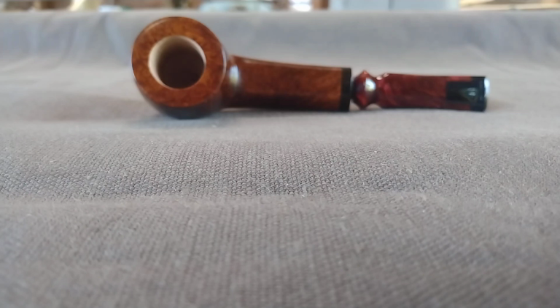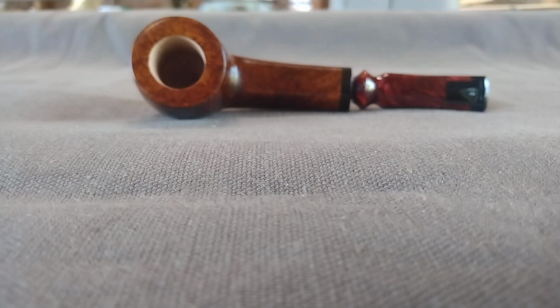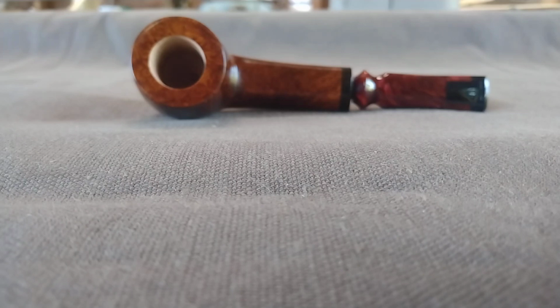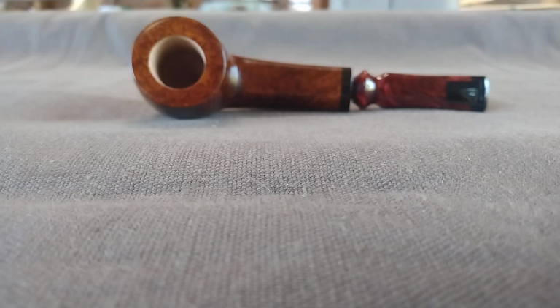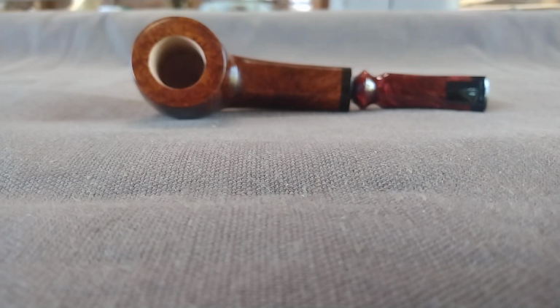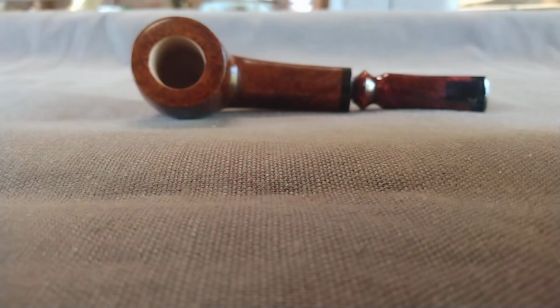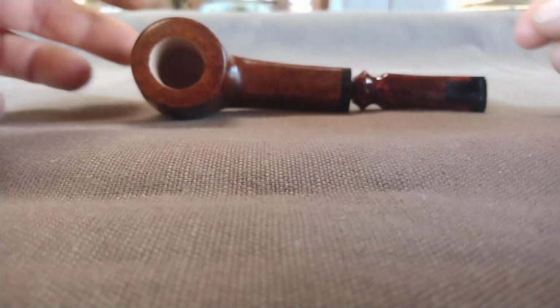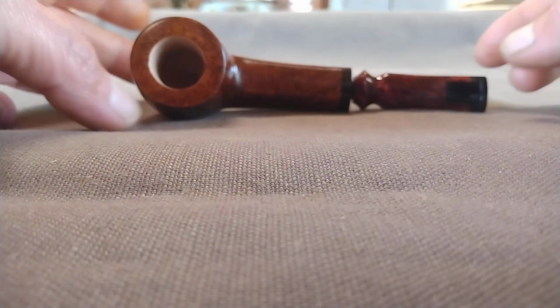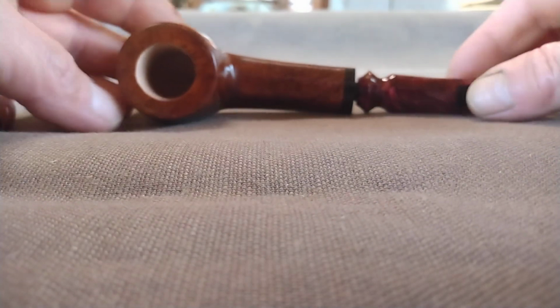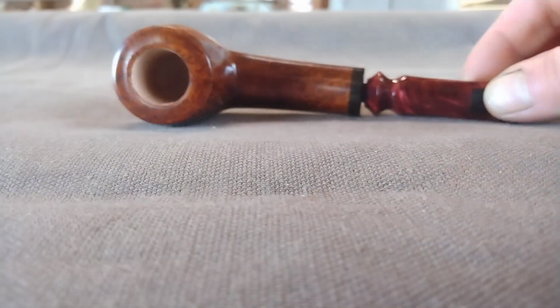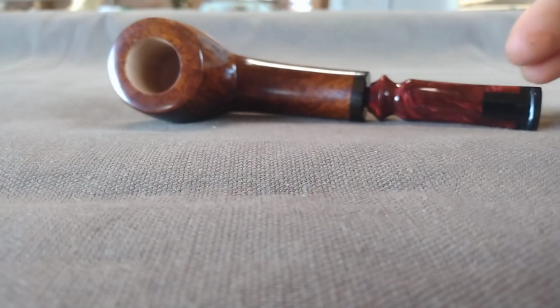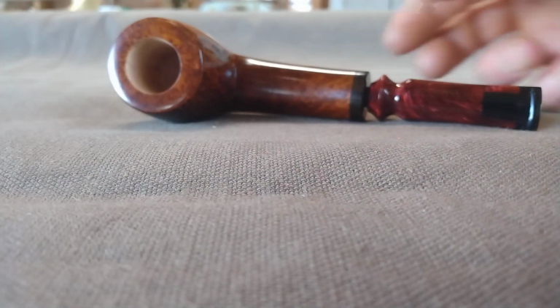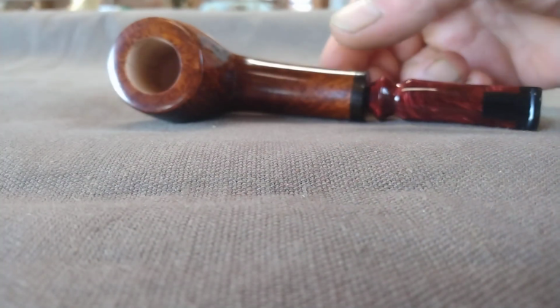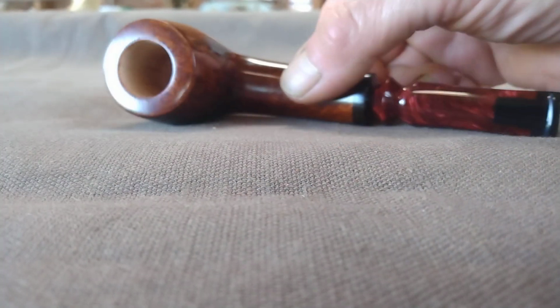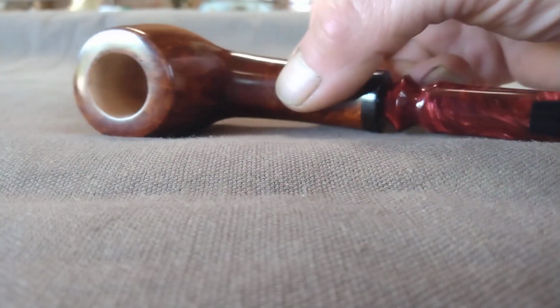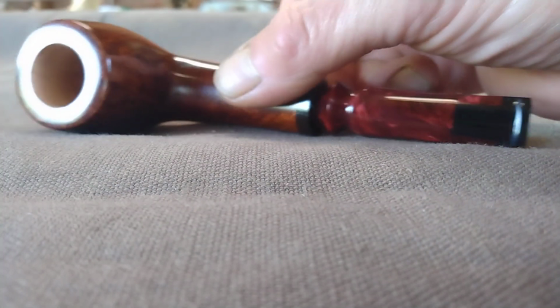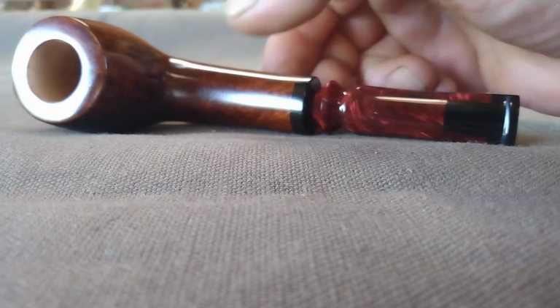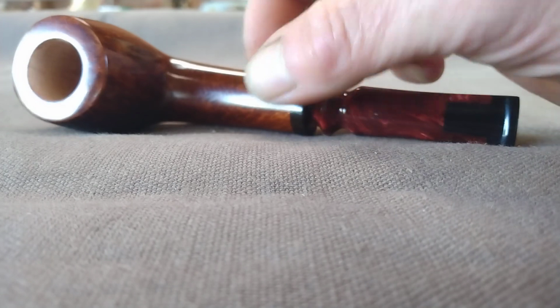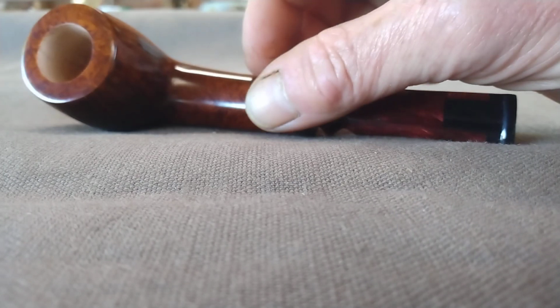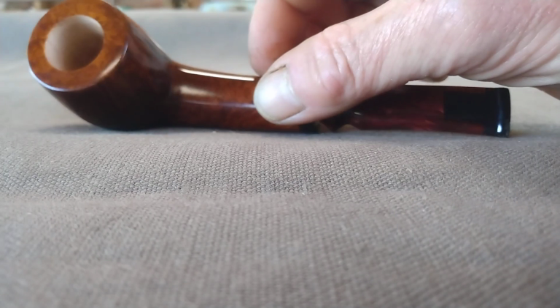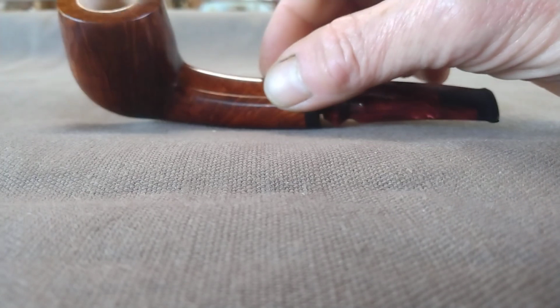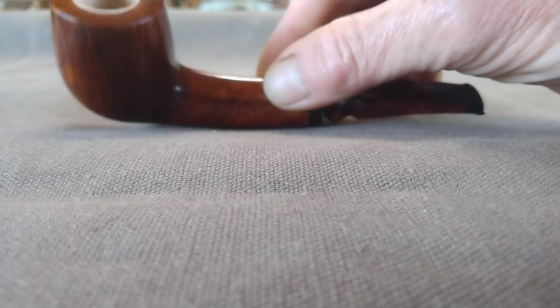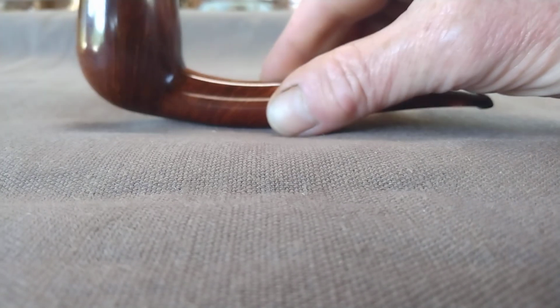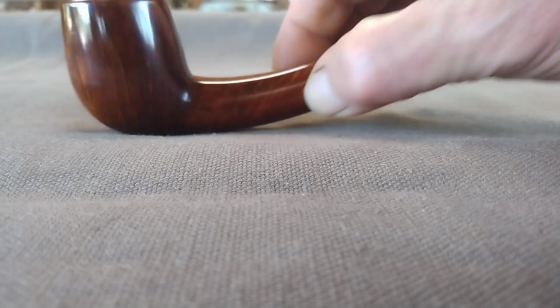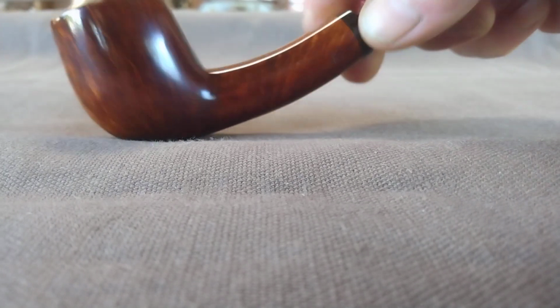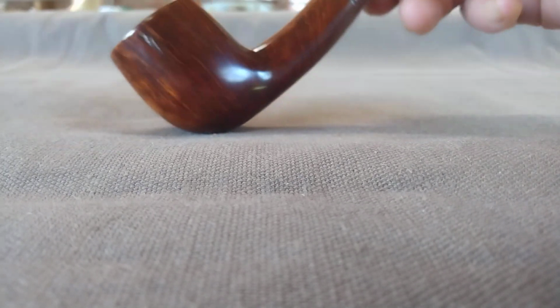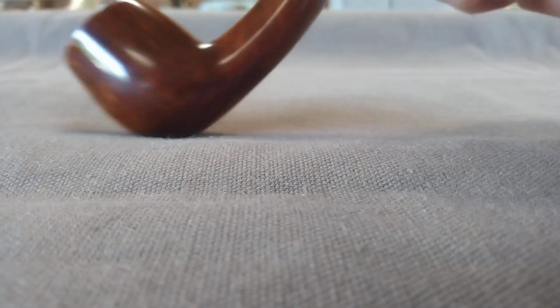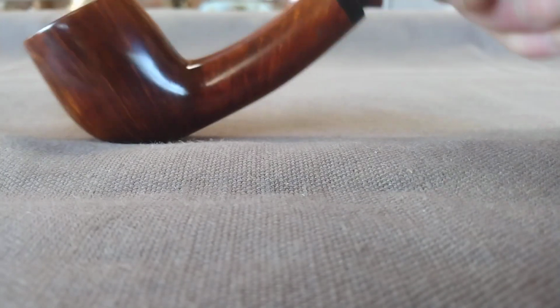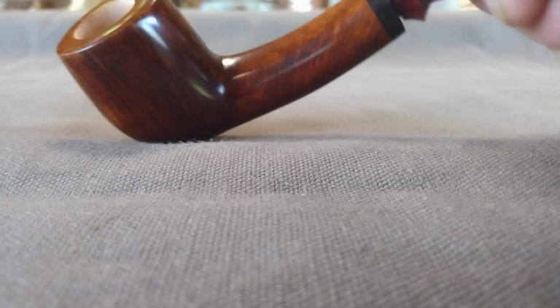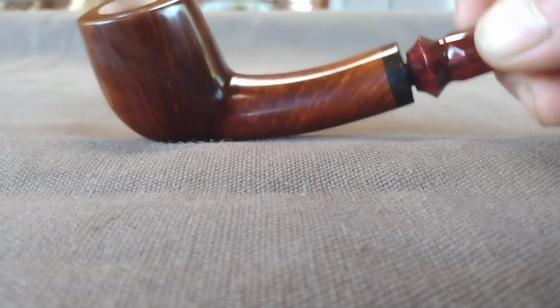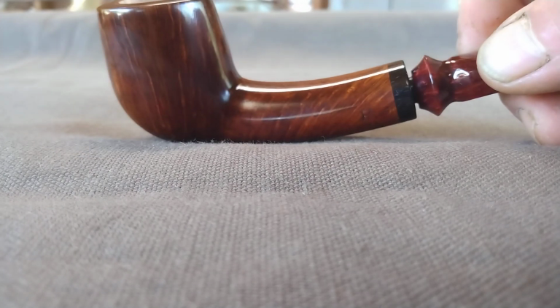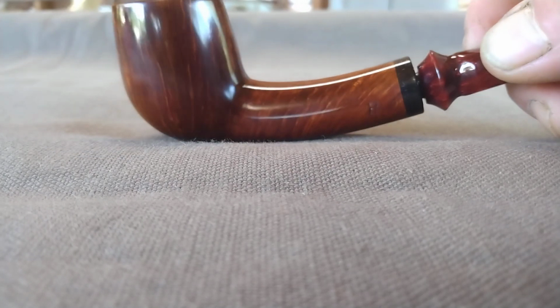Hey guys, sorry if you hear the noise — got the phase converter running. But this guy is available. It's a block of Italian plateau I've been looking at for years until I decided what to do with it.